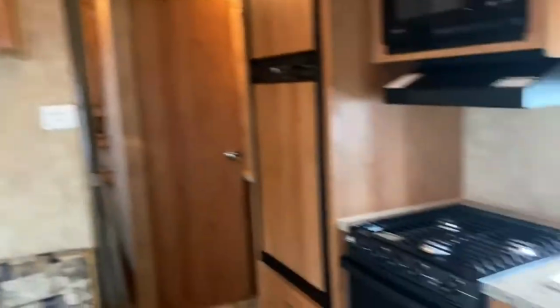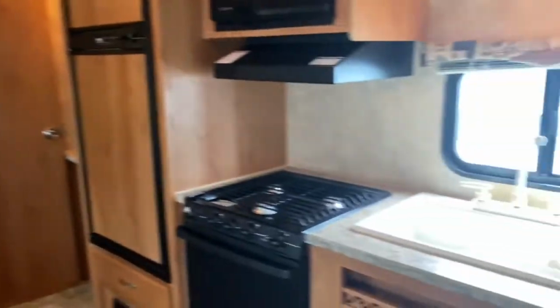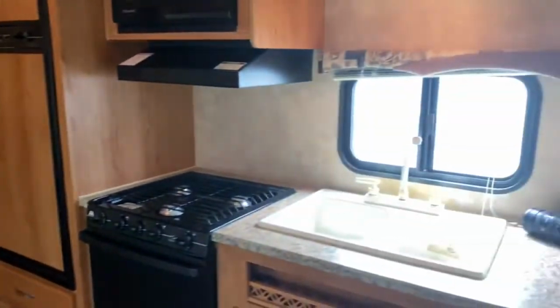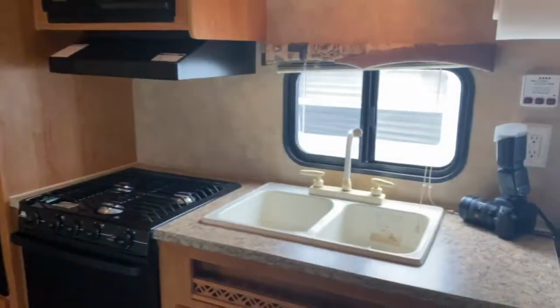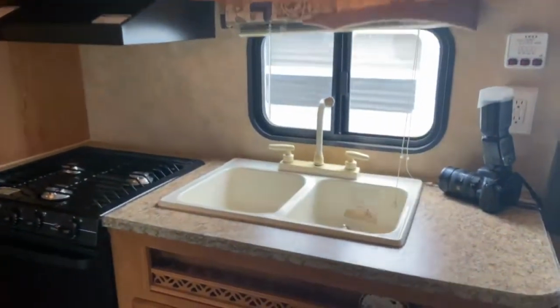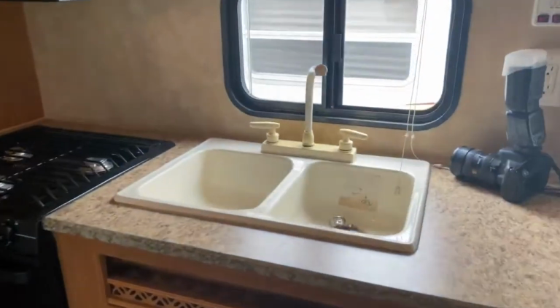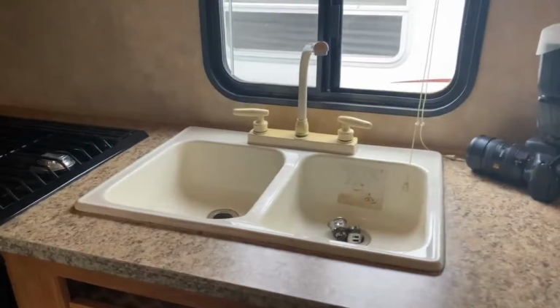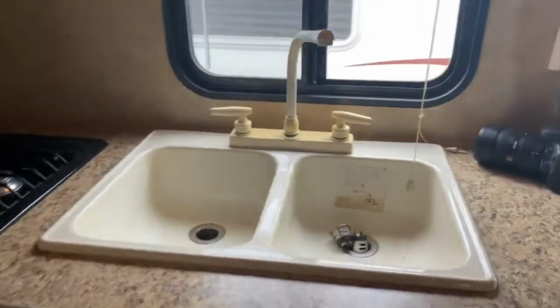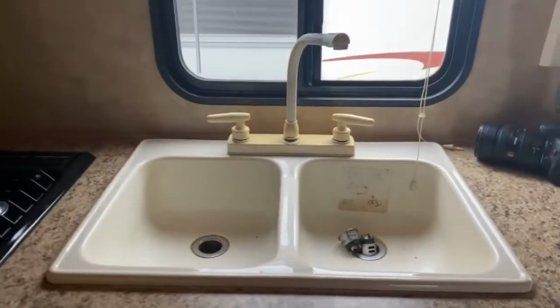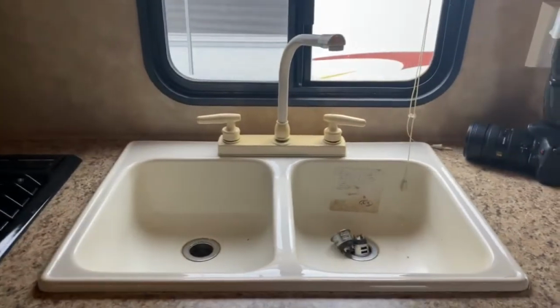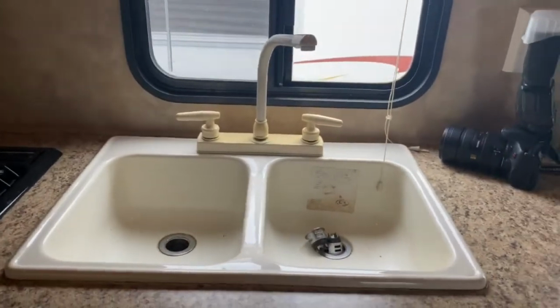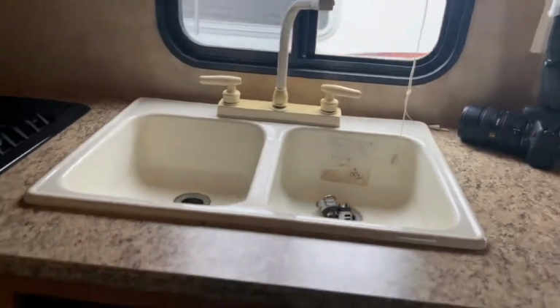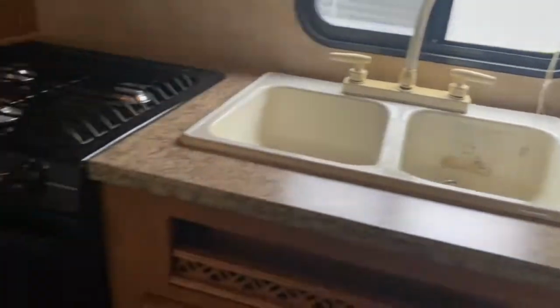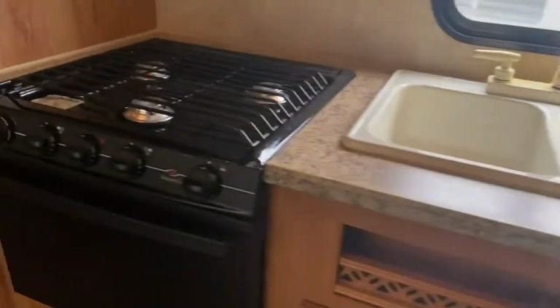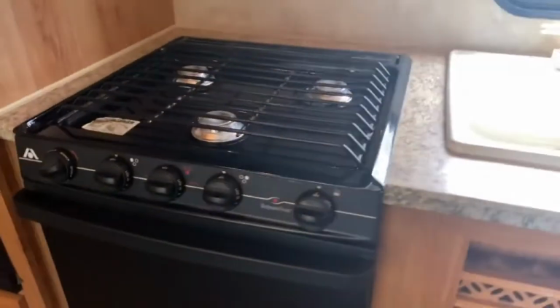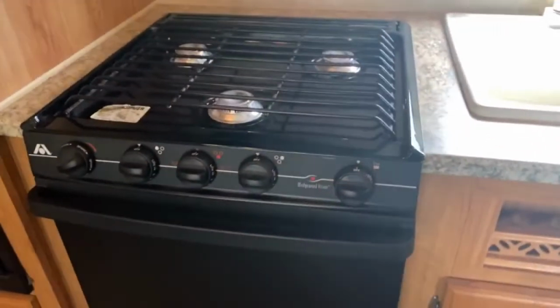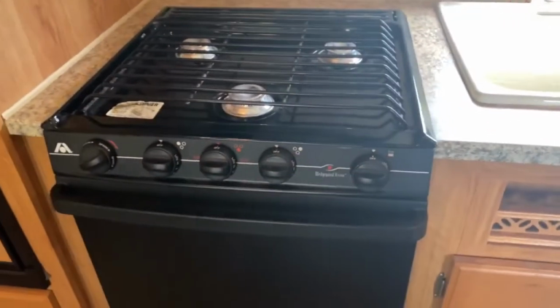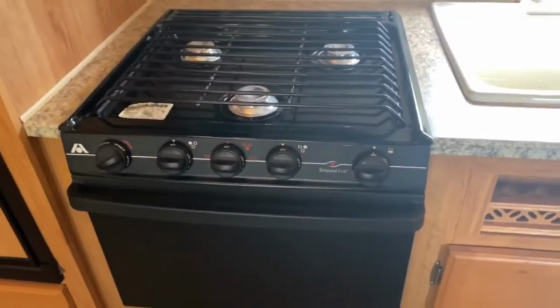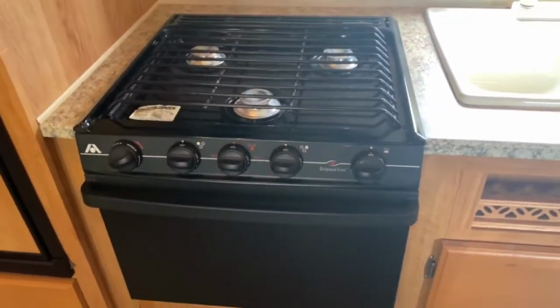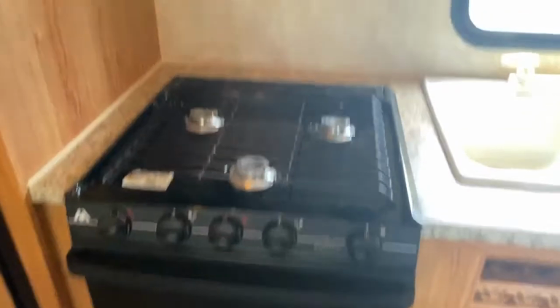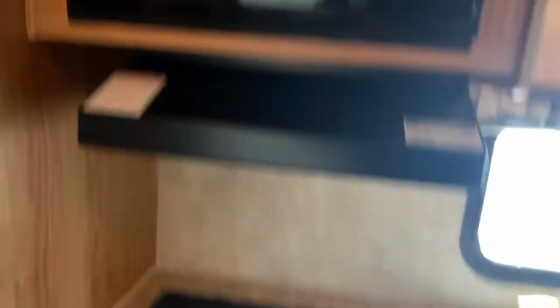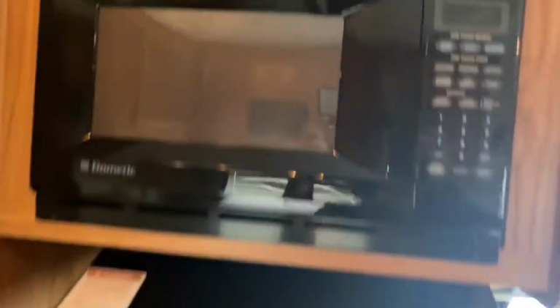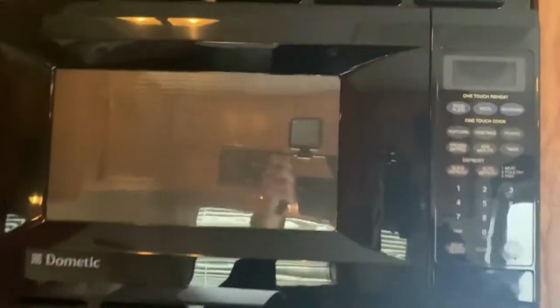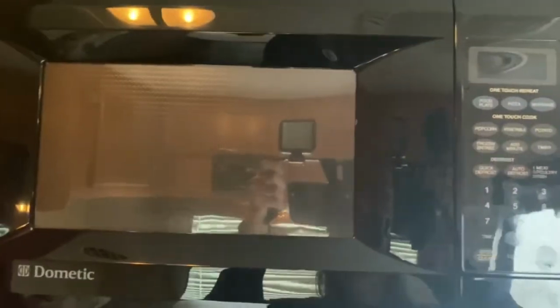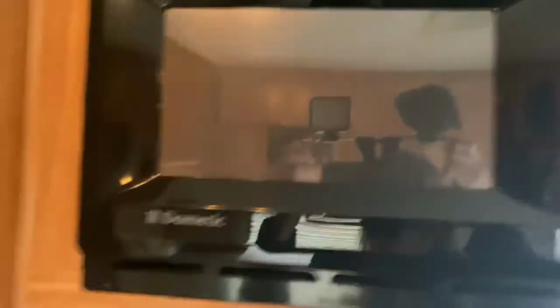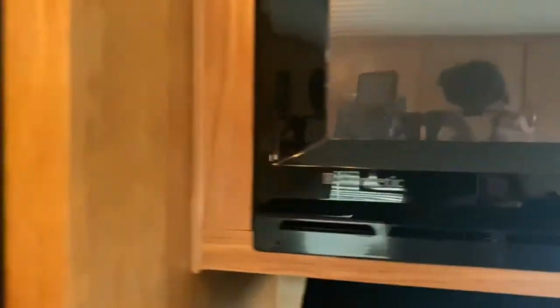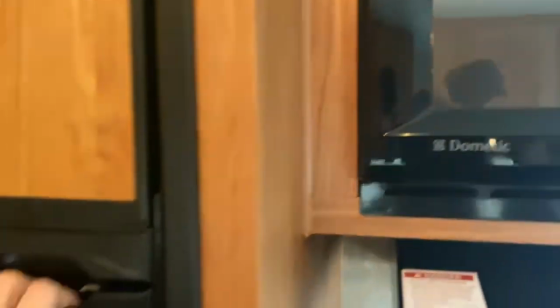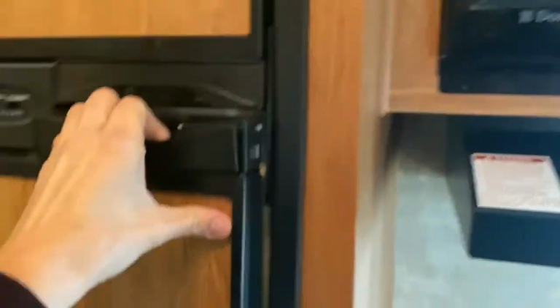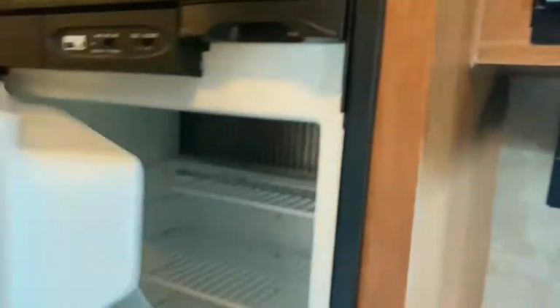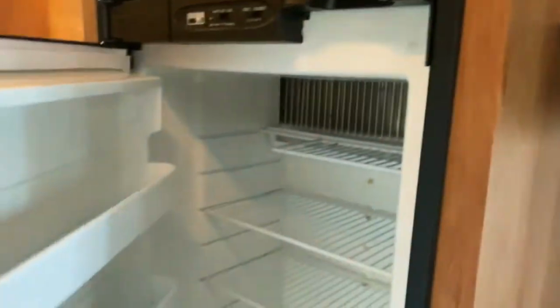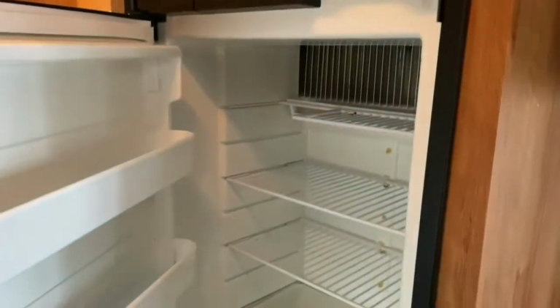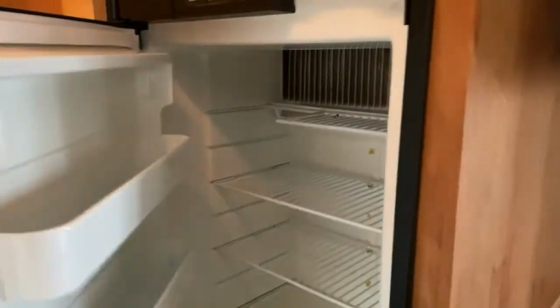In your kitchenette you do have a double basin sink, oven stove combo, microwave, and refrigerator.